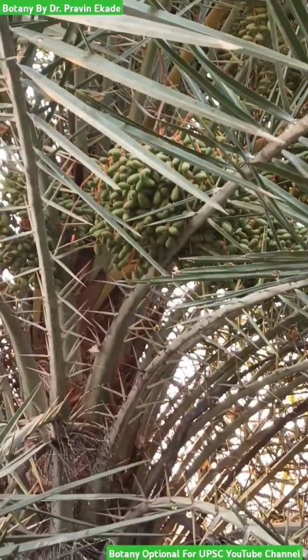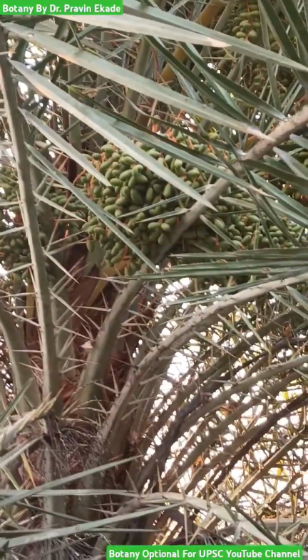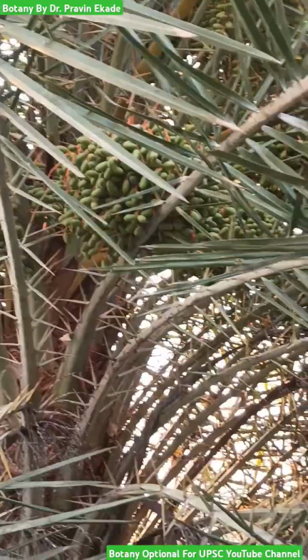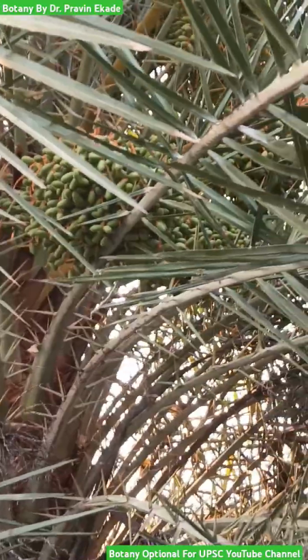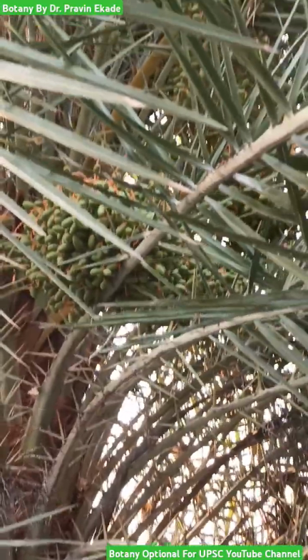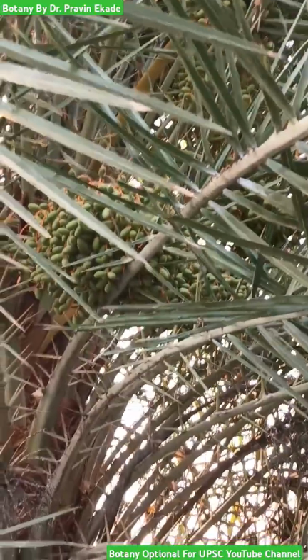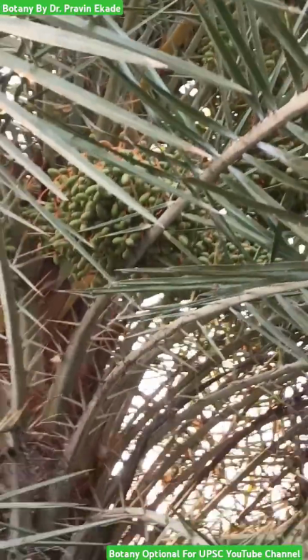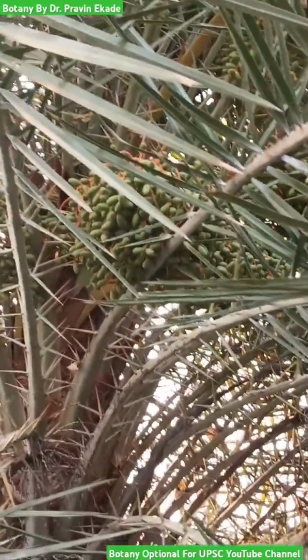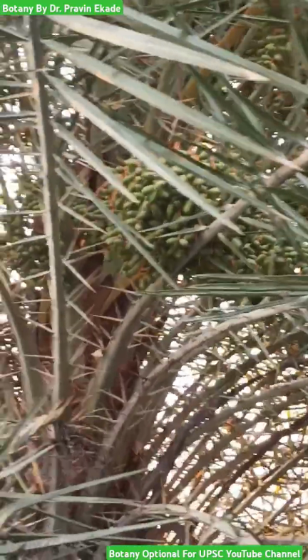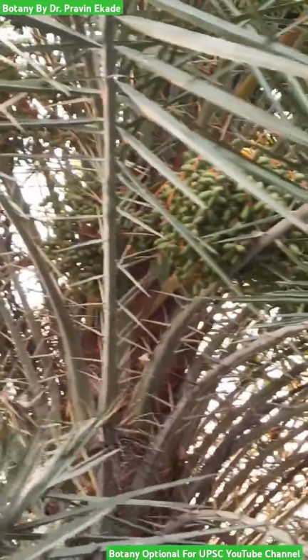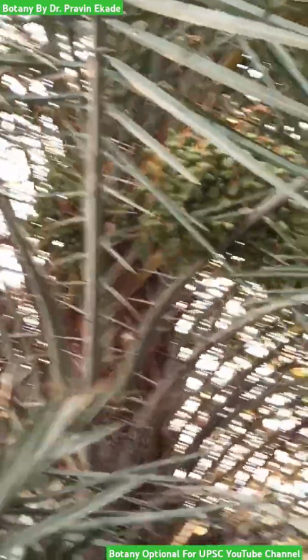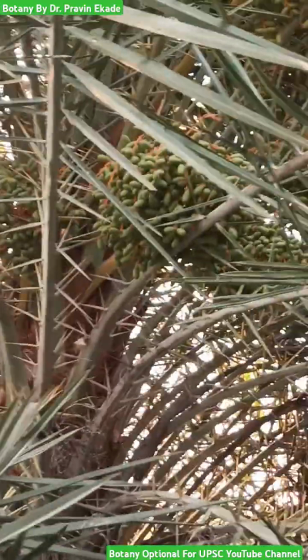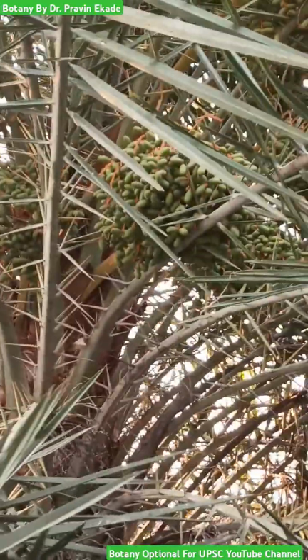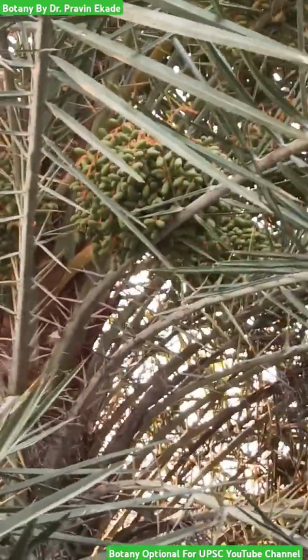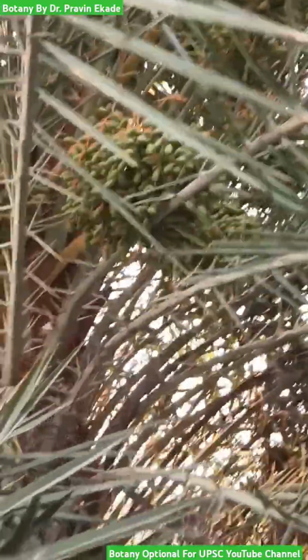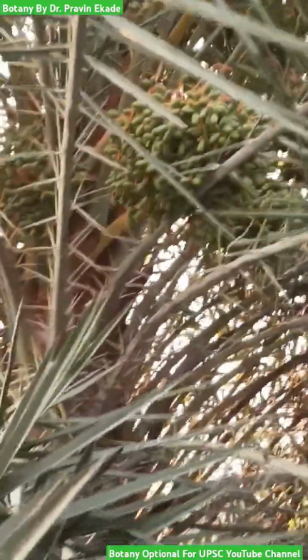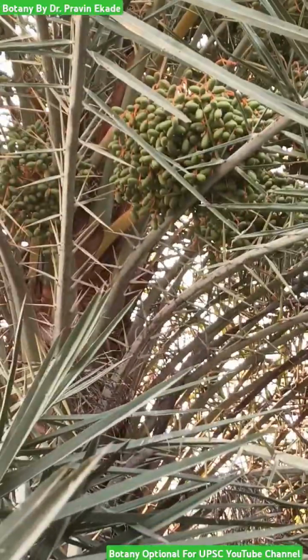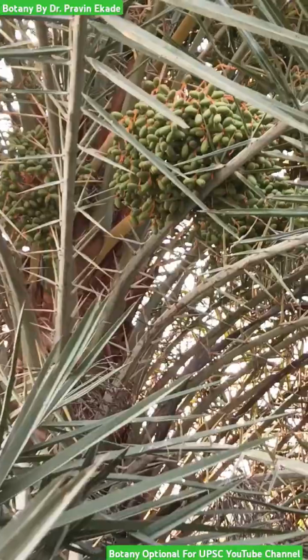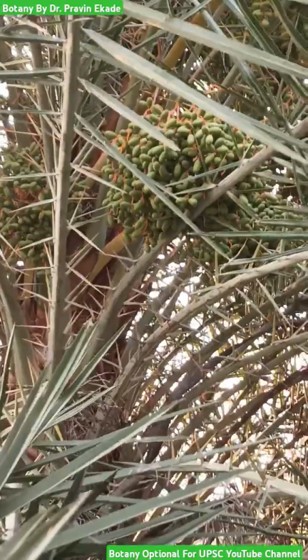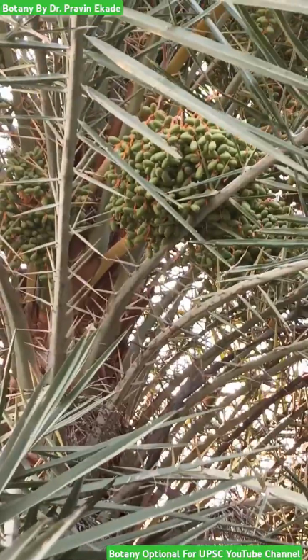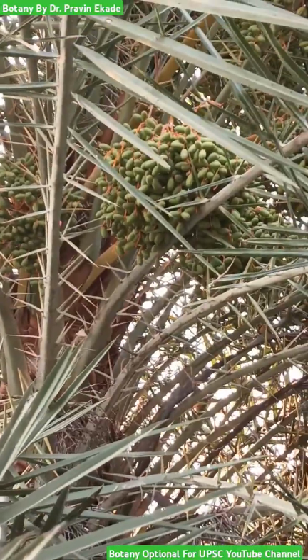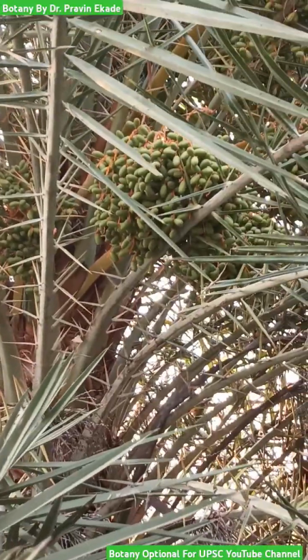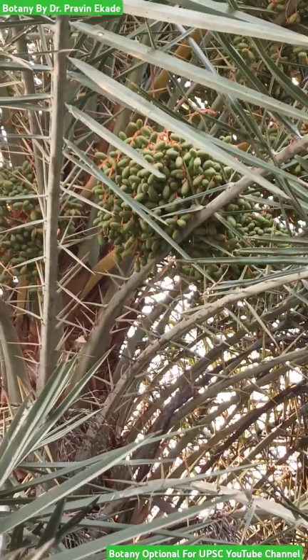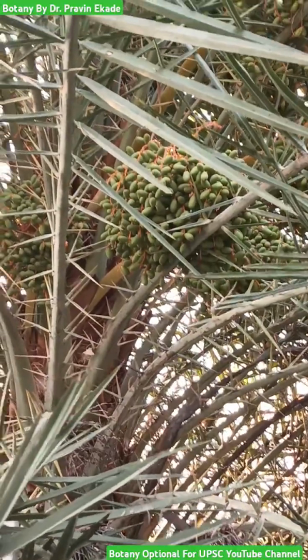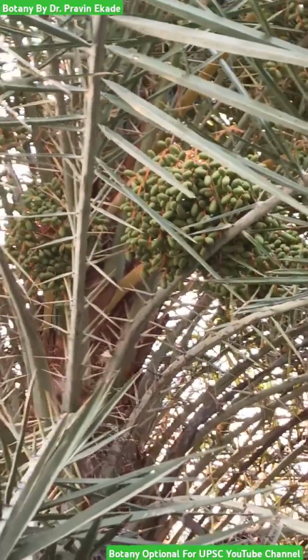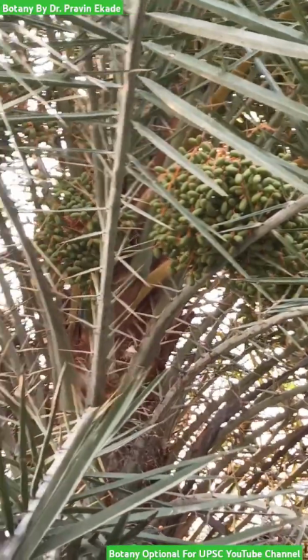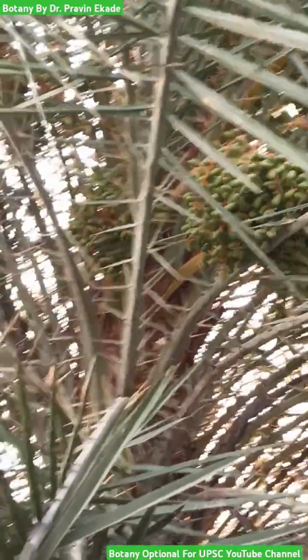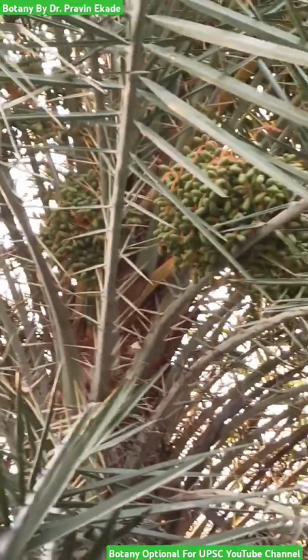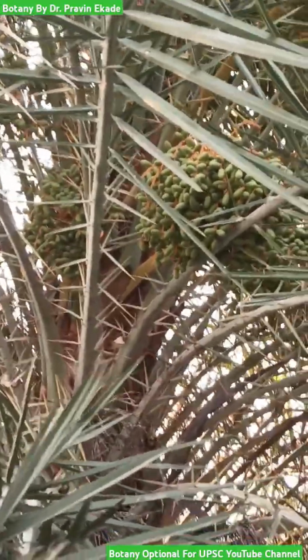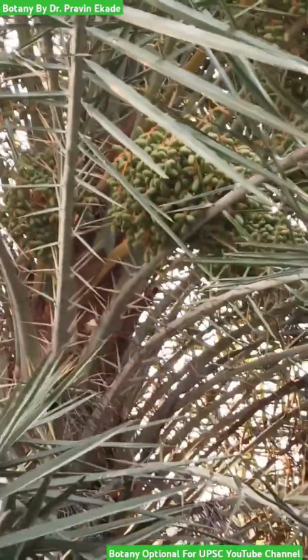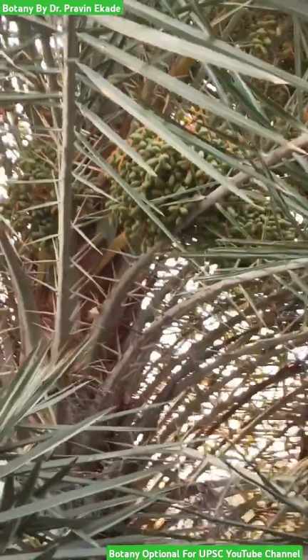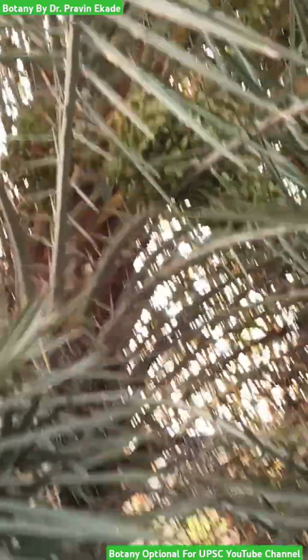These fruits are drupe type and are edible. Initially they are green in color, and after maturation they convert into an orange to yellow color.